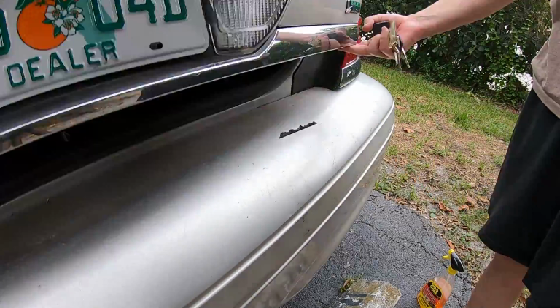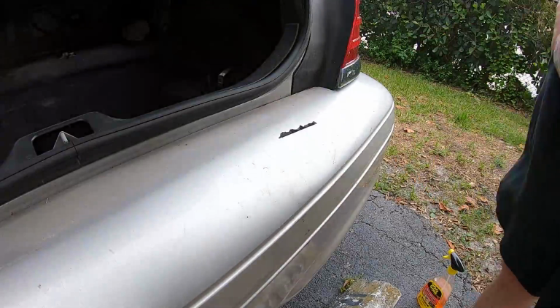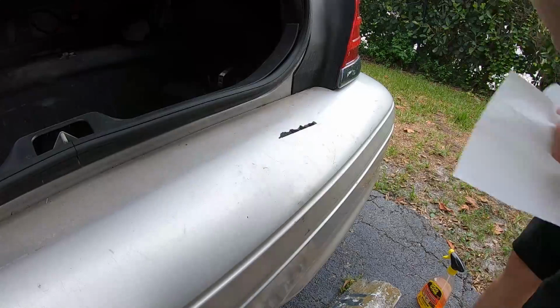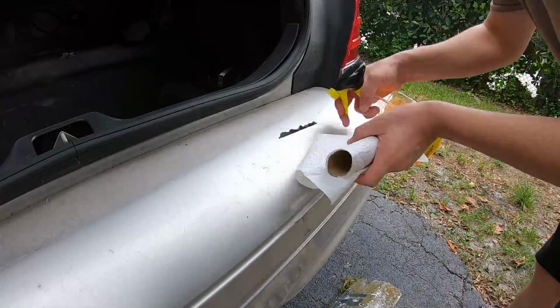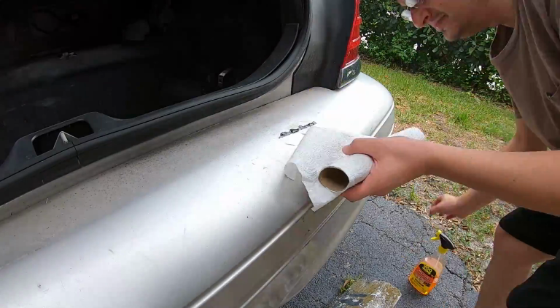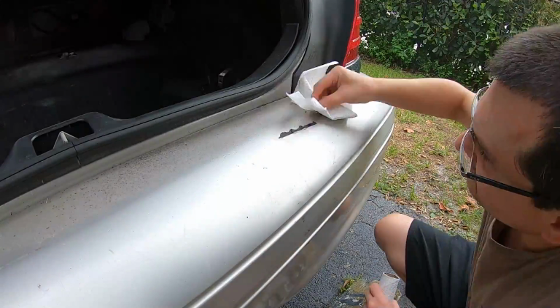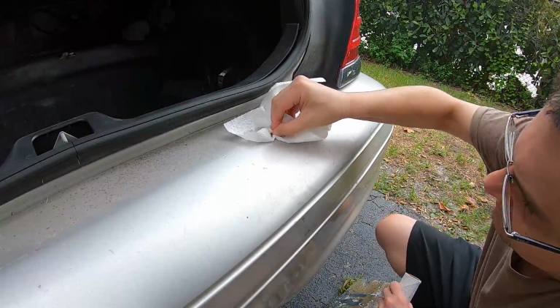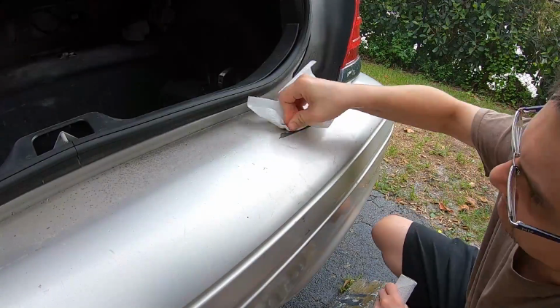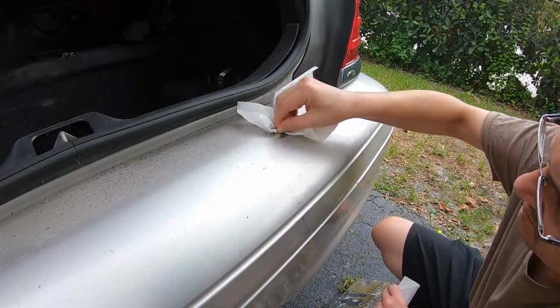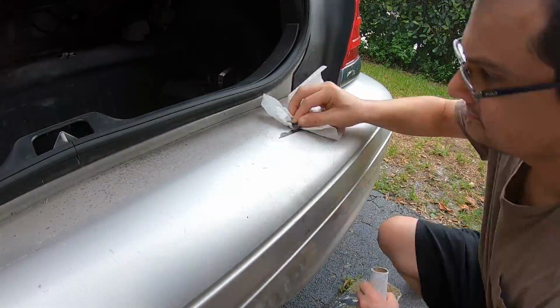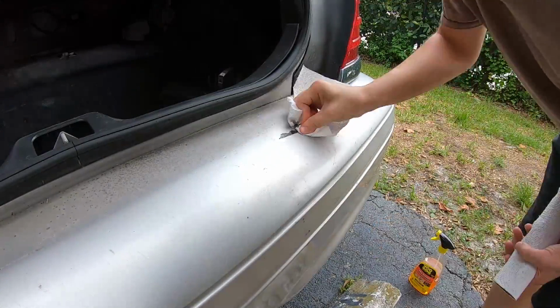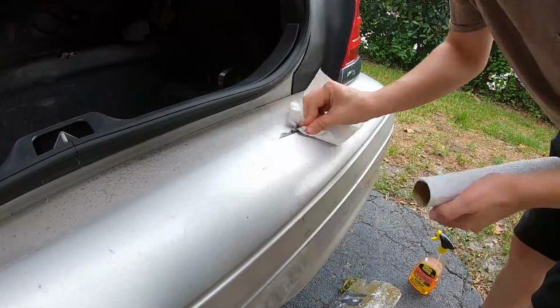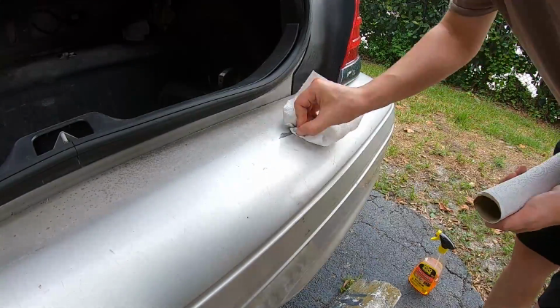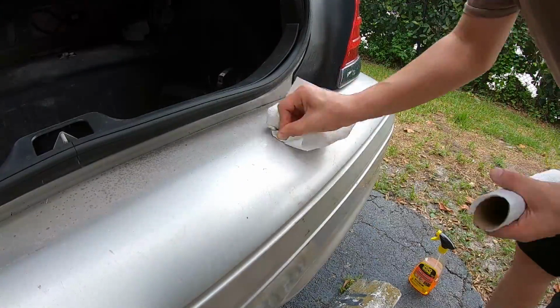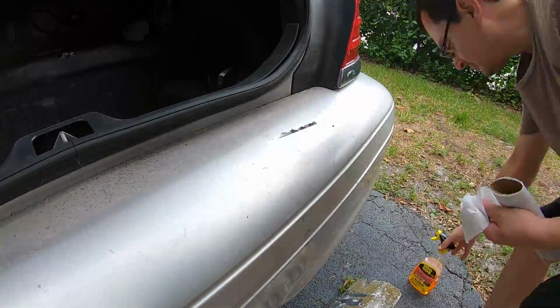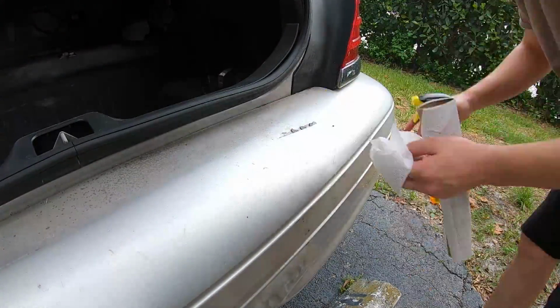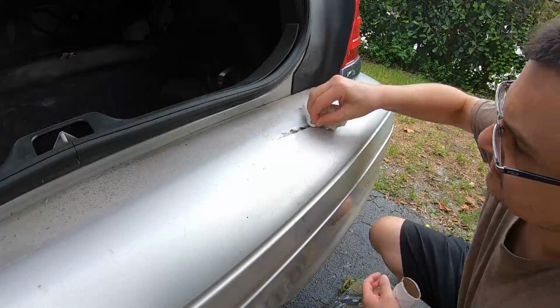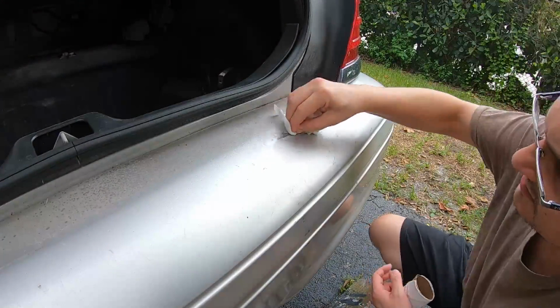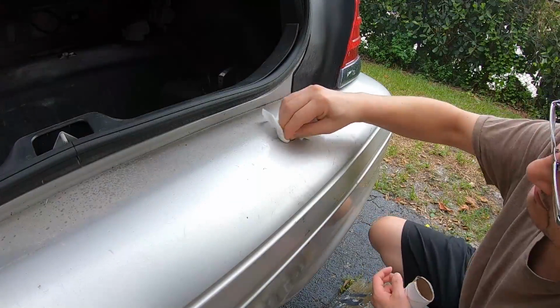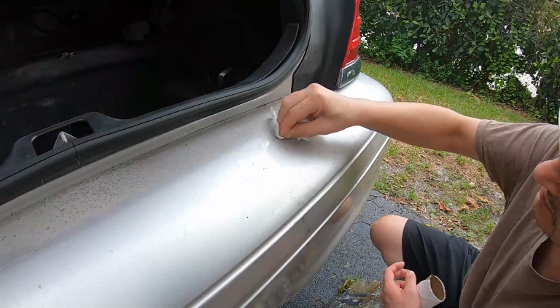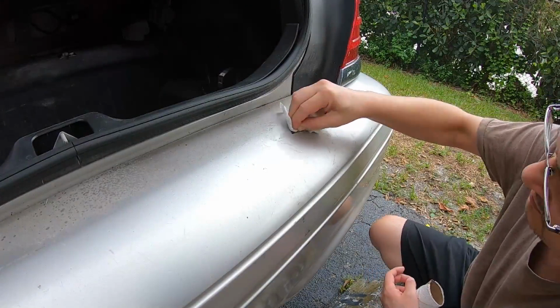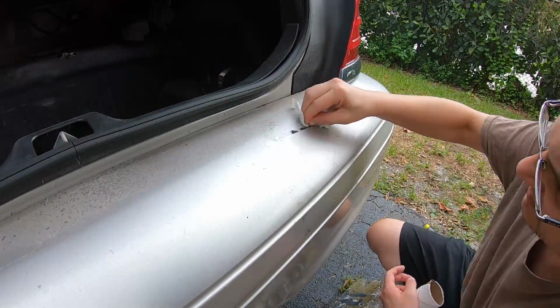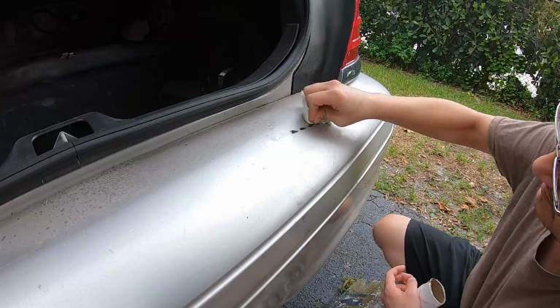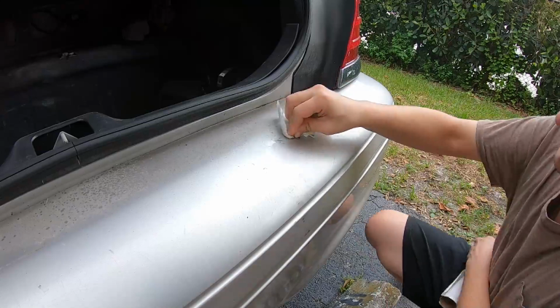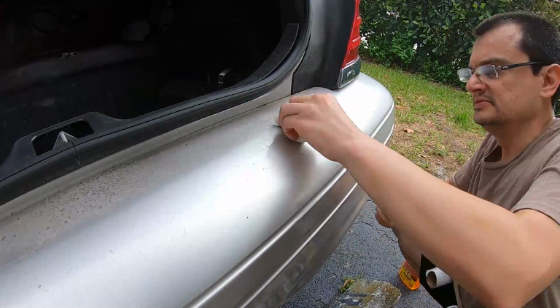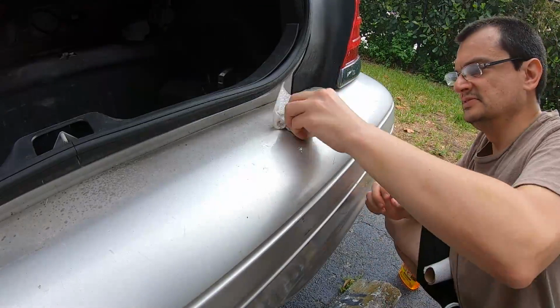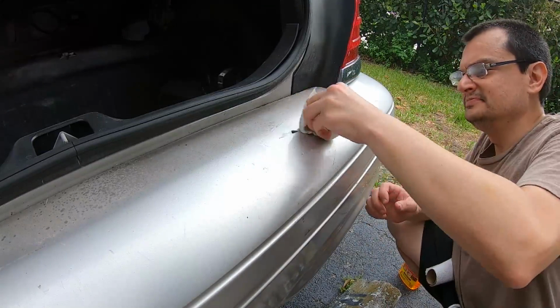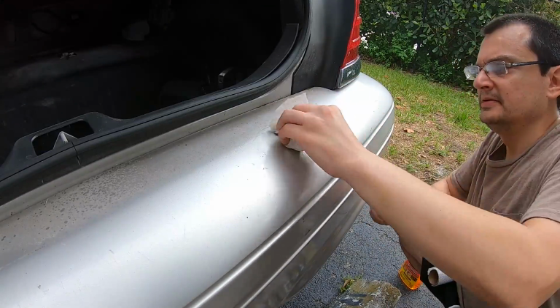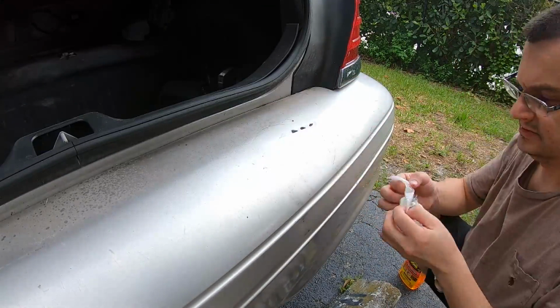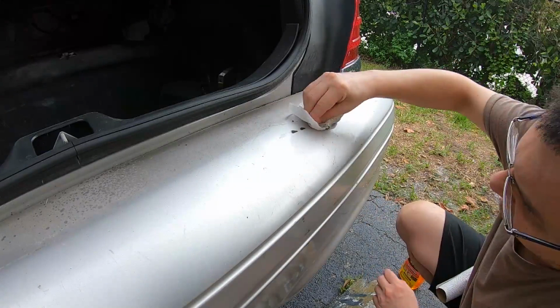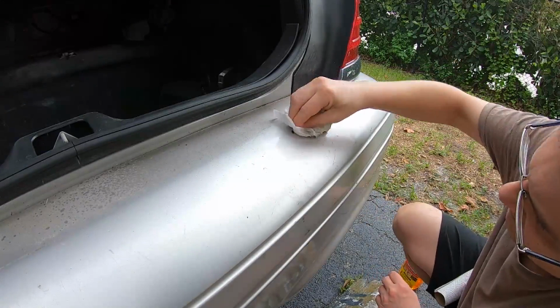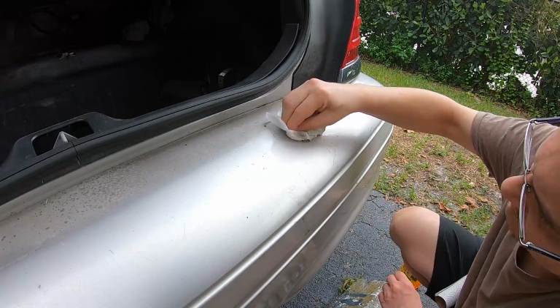Some more stickers on the back bumper. That took a little bit of time with Goo Gone to get off, but everything cleaned up real nice.